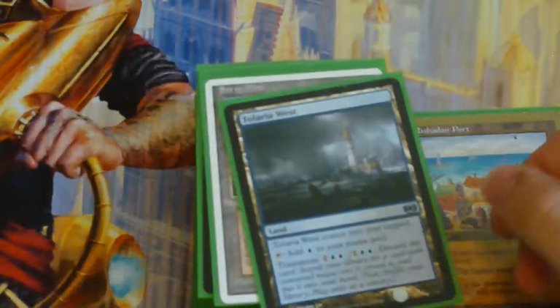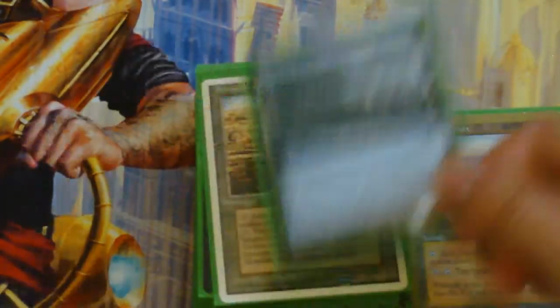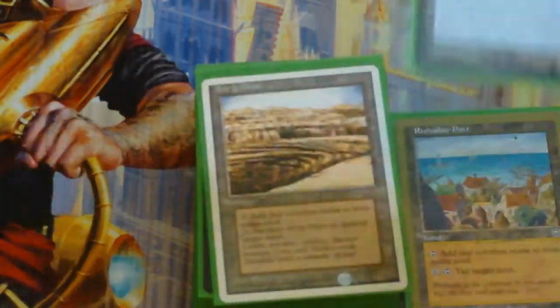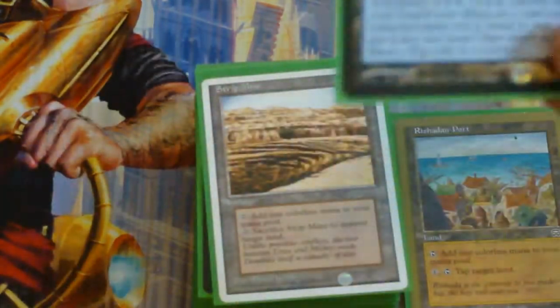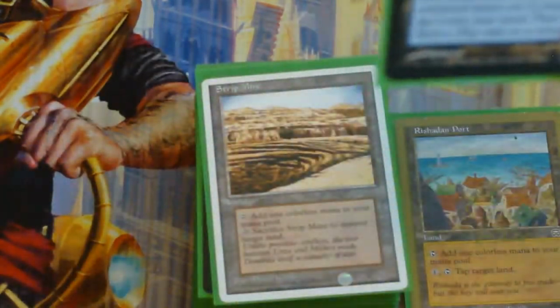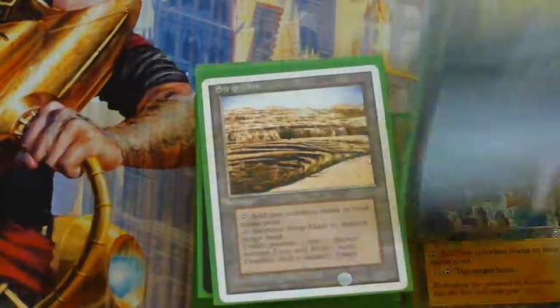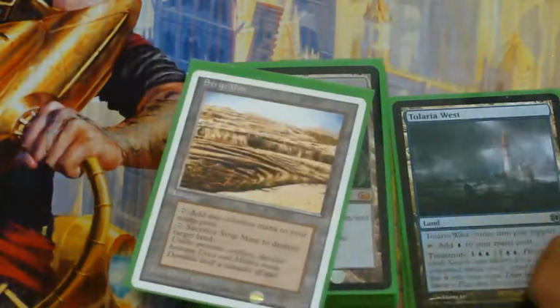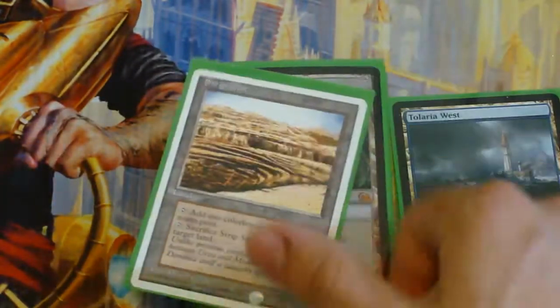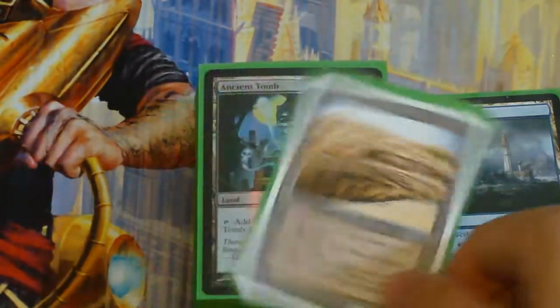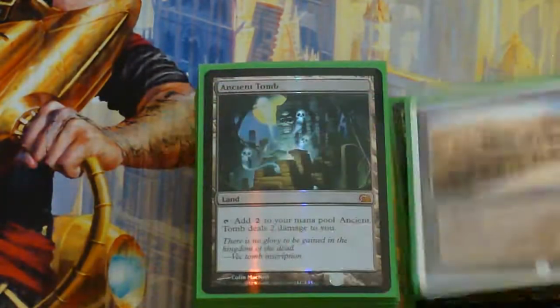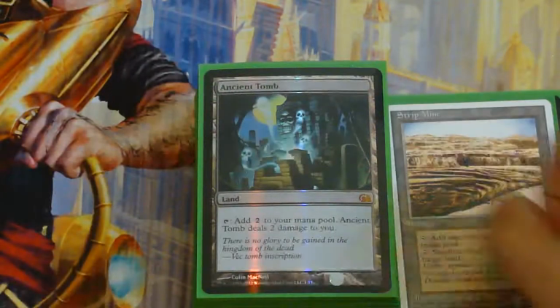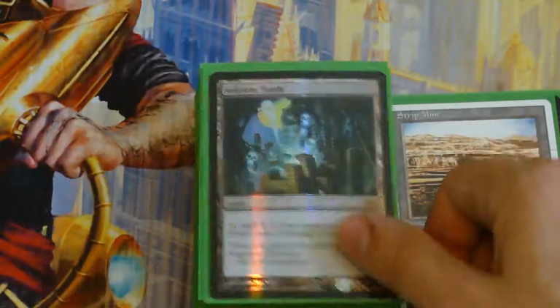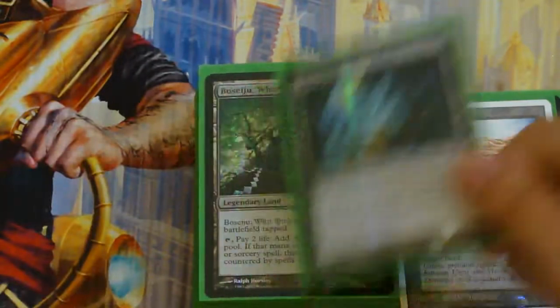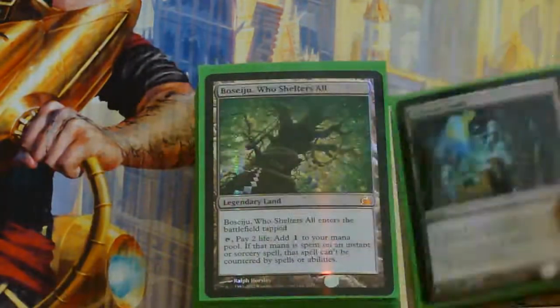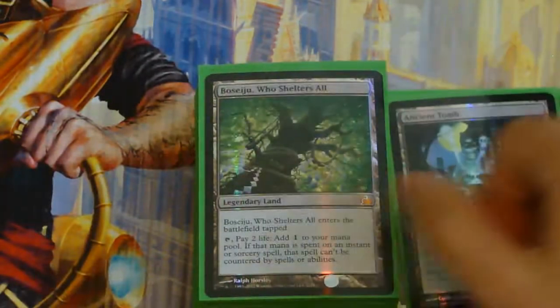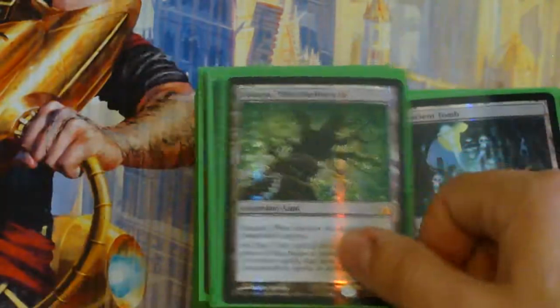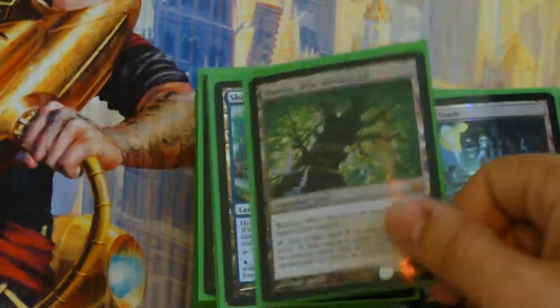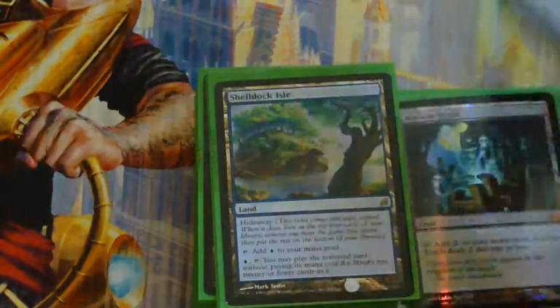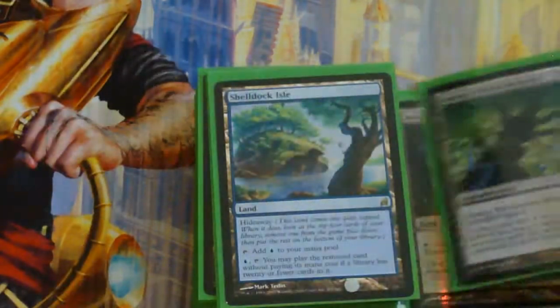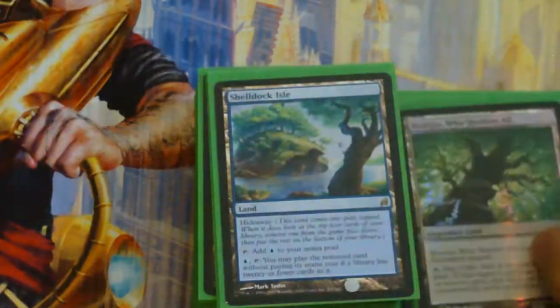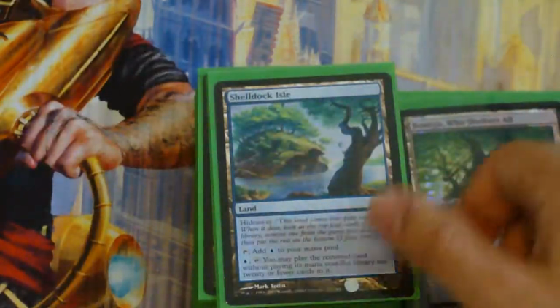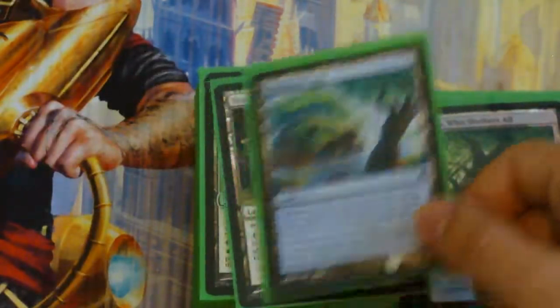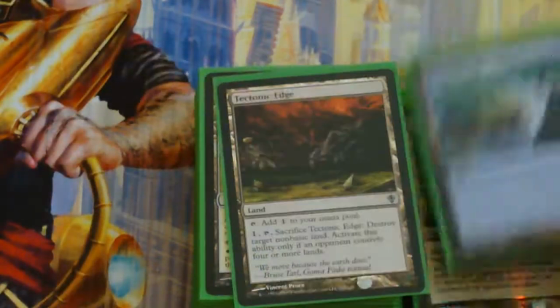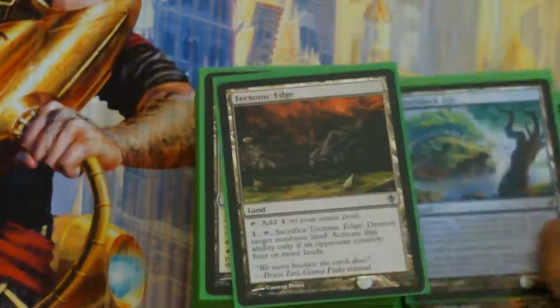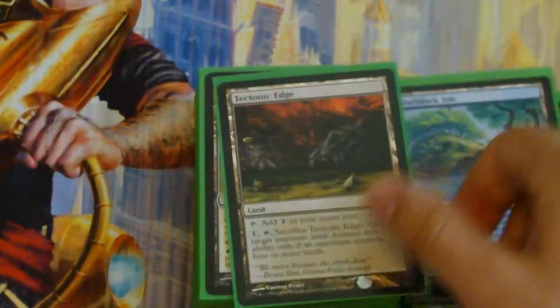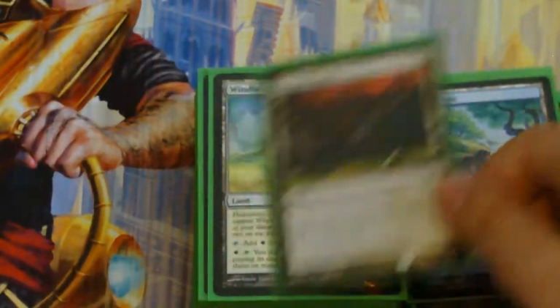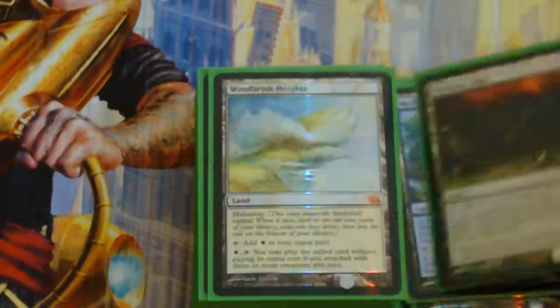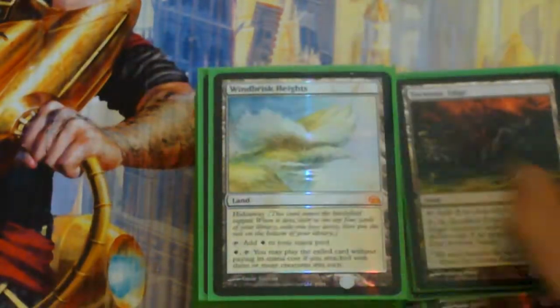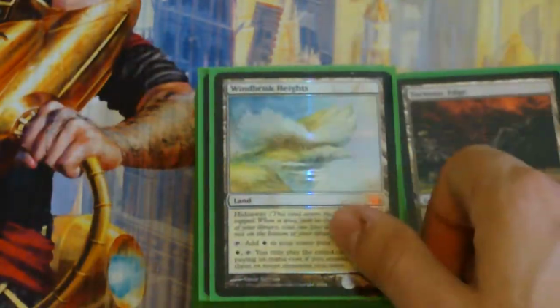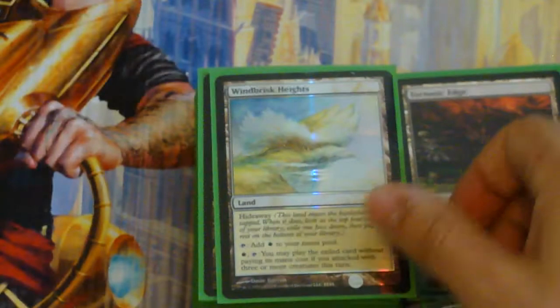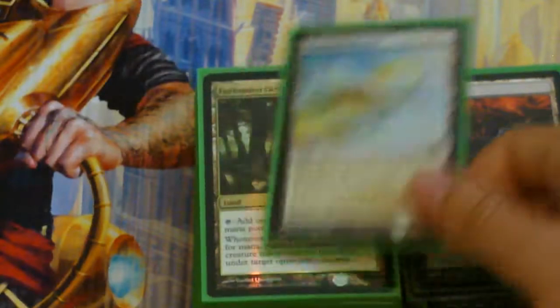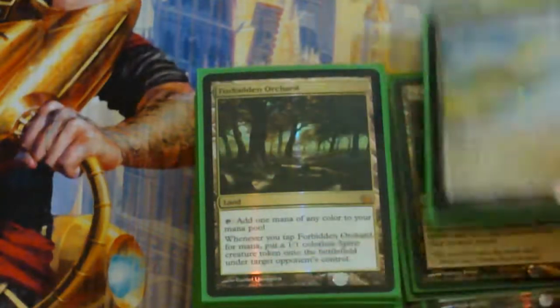Teleria West, Strip Mine, Ancient Tomb, Busaju, Who Shelters All, Shelldock Isle, Tech Edge, Windbrisk Heights.